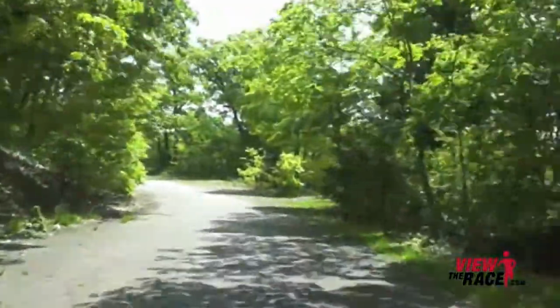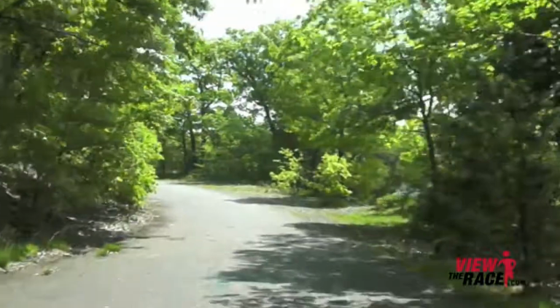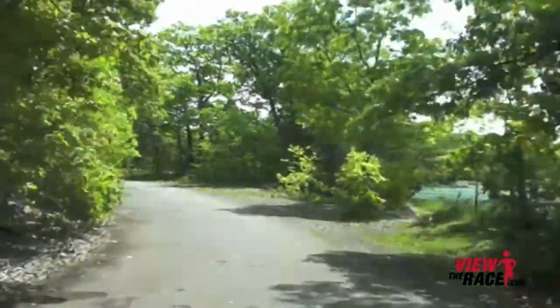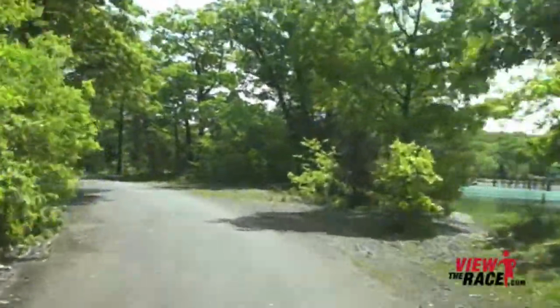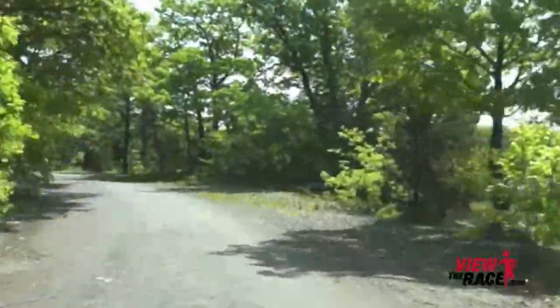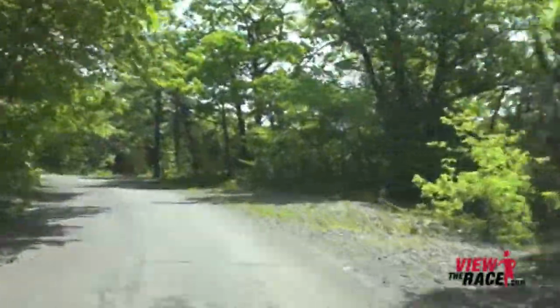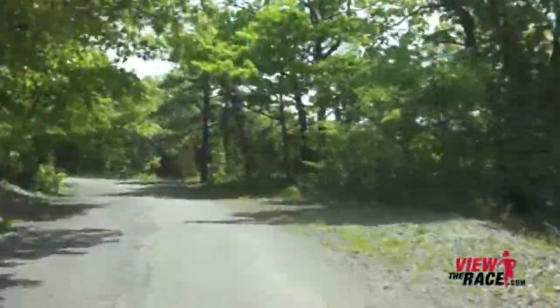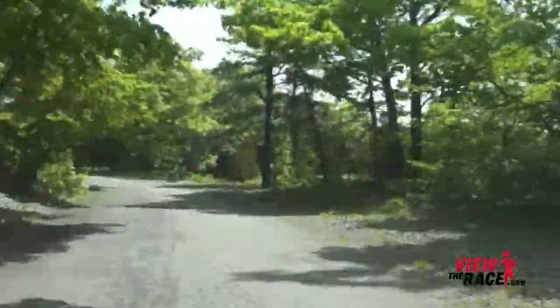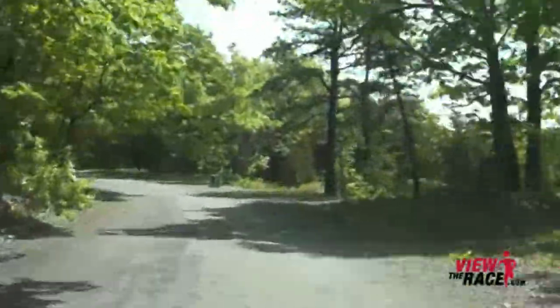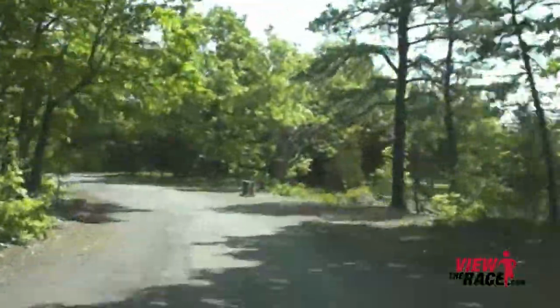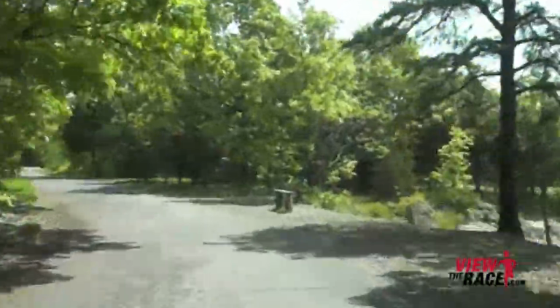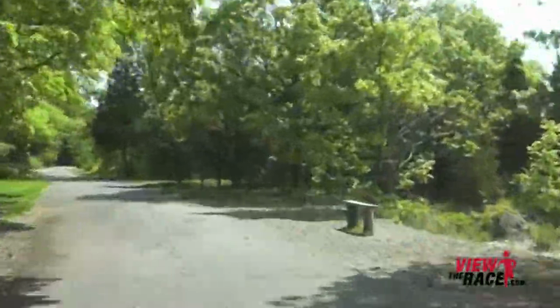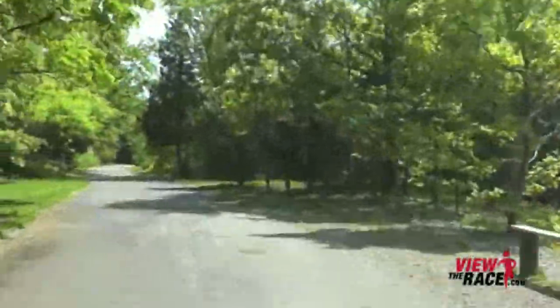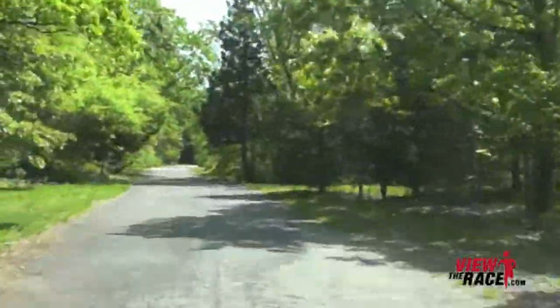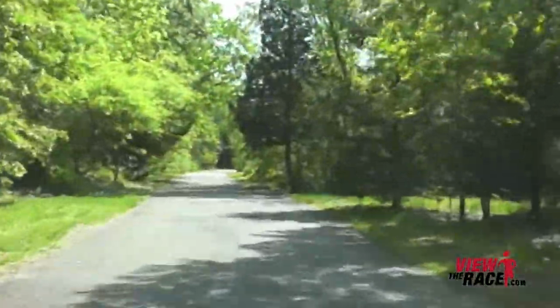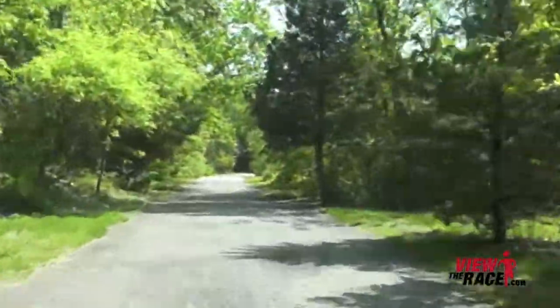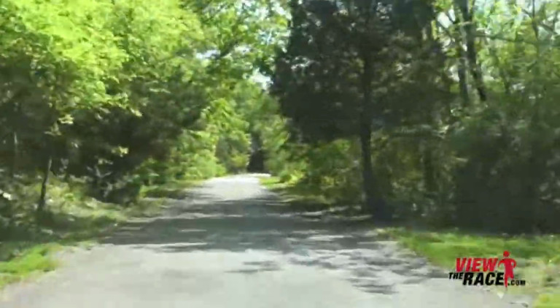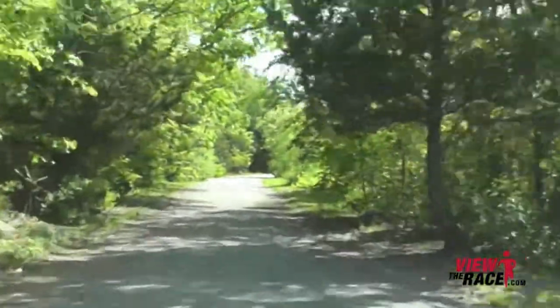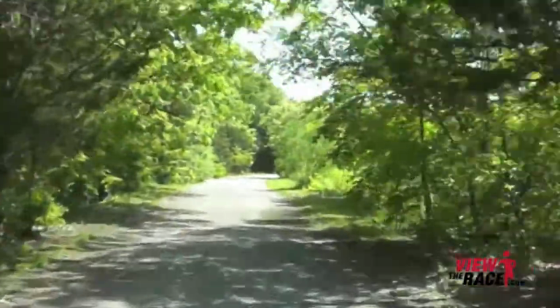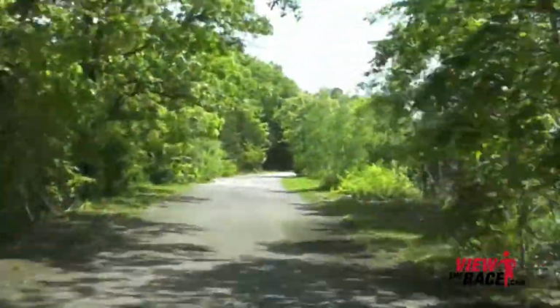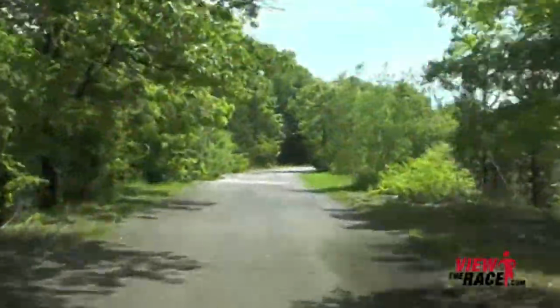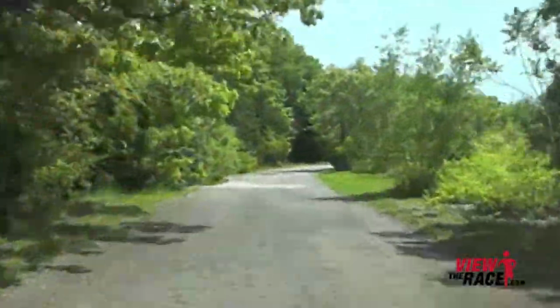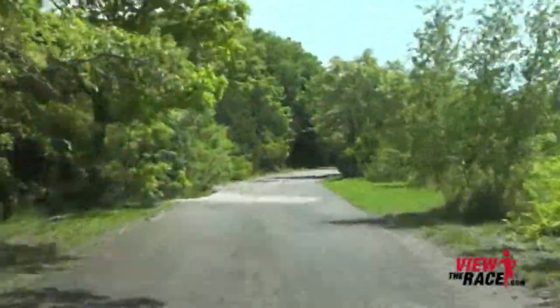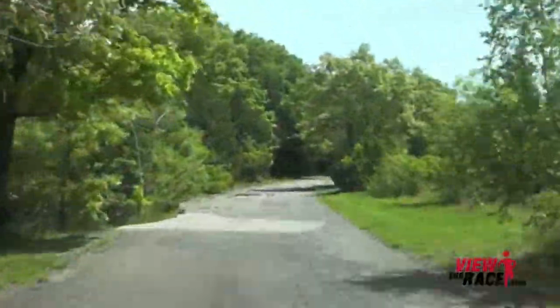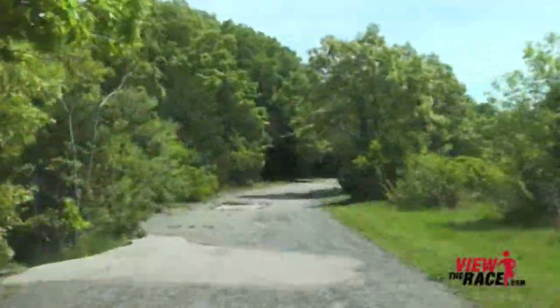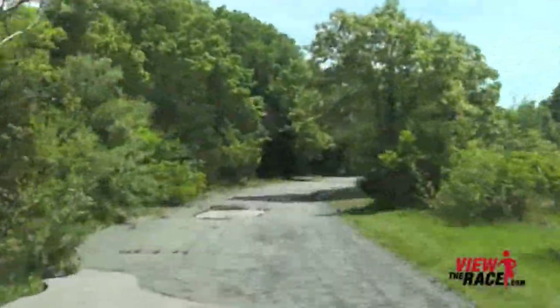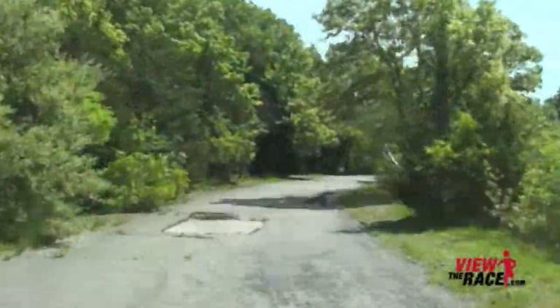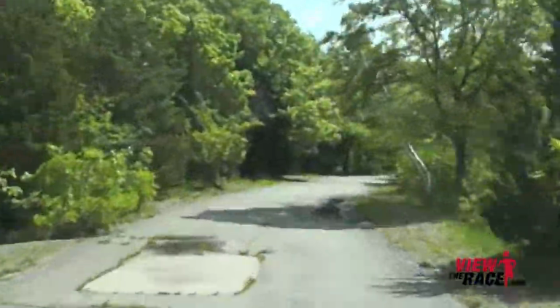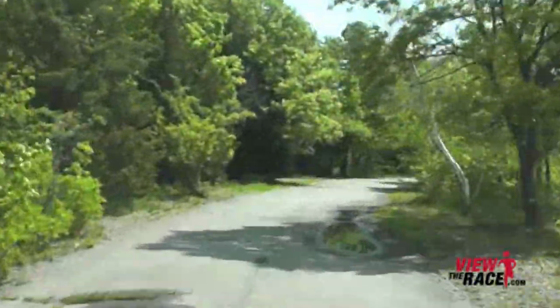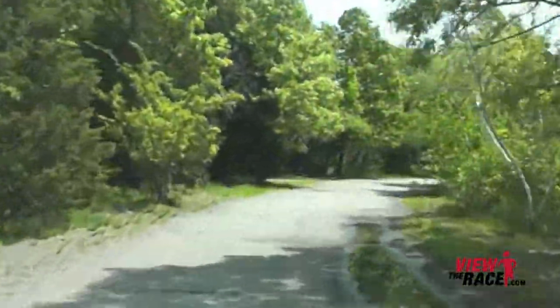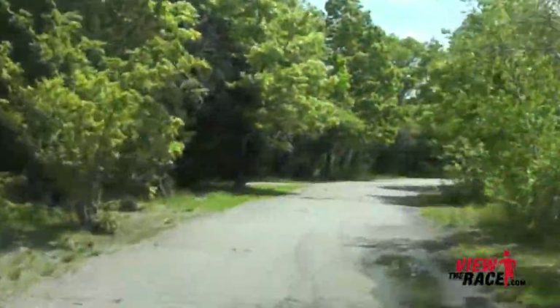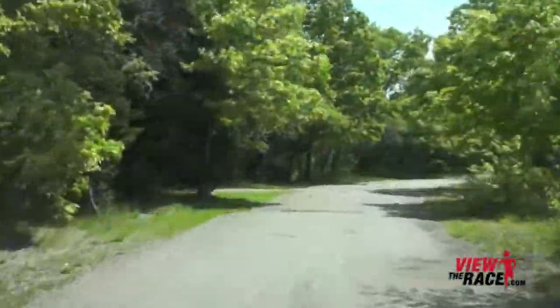Still very flat. That short downhill we went down at the beginning of the race — we're going to have to go back up before we start the second loop, but it's a gentle uphill.